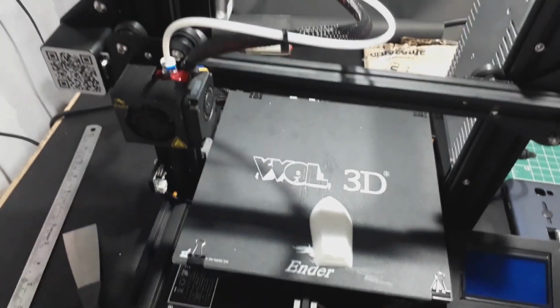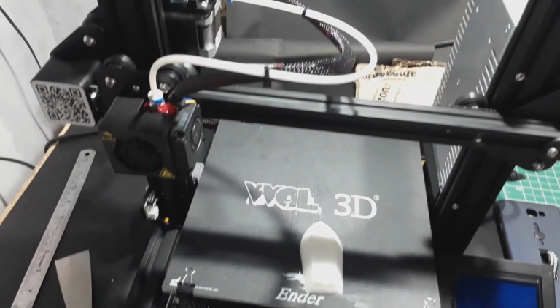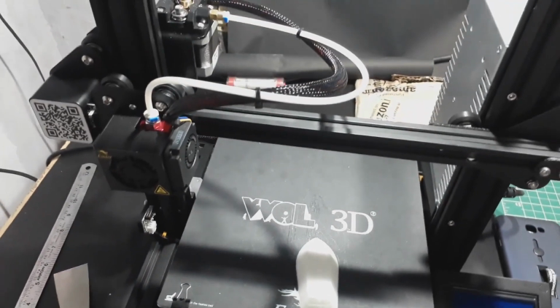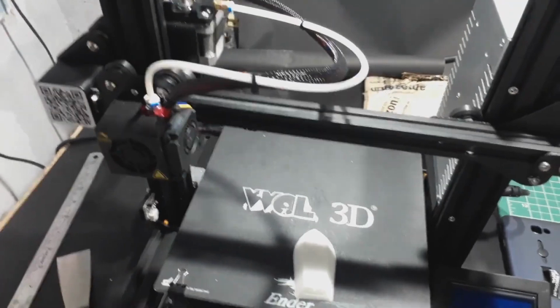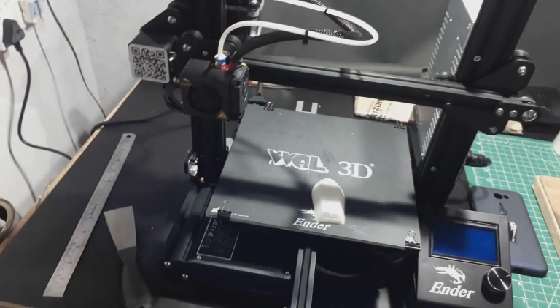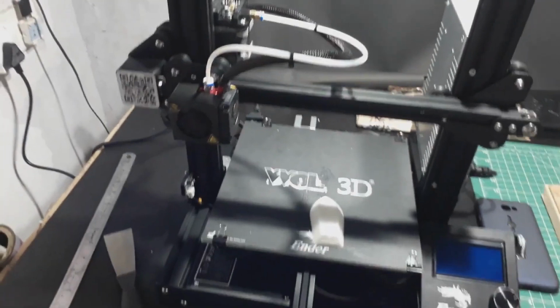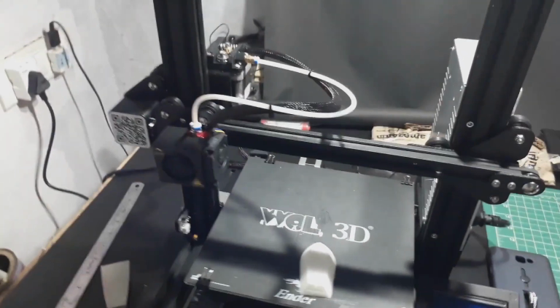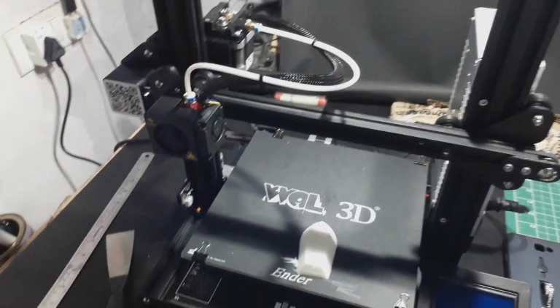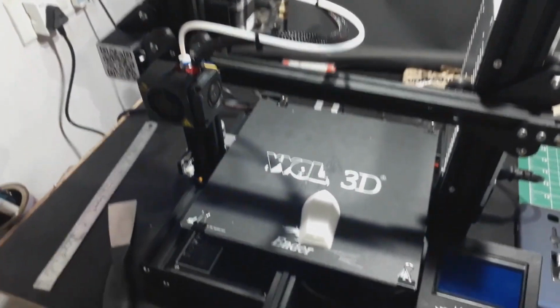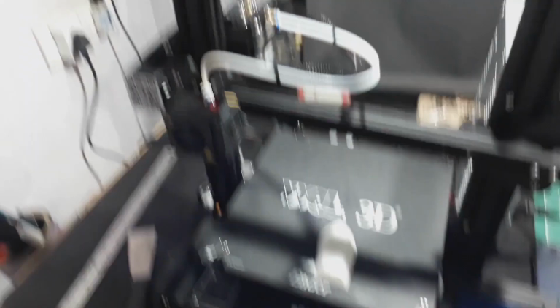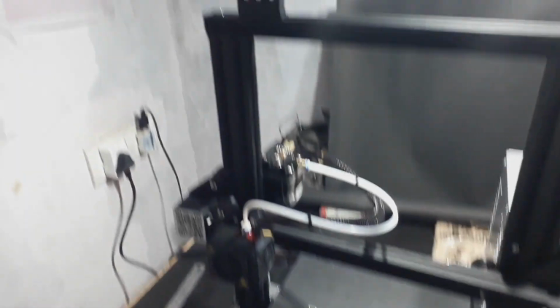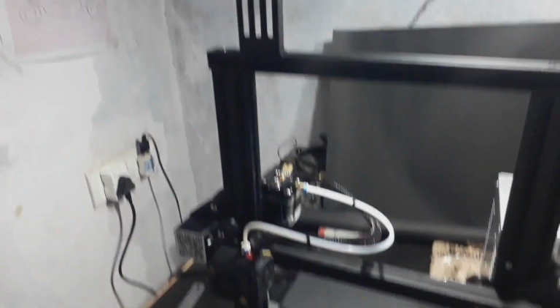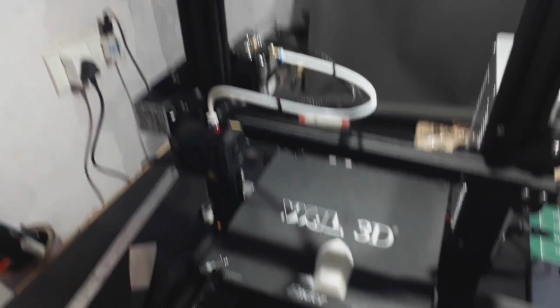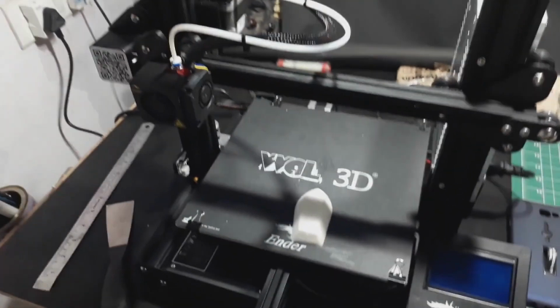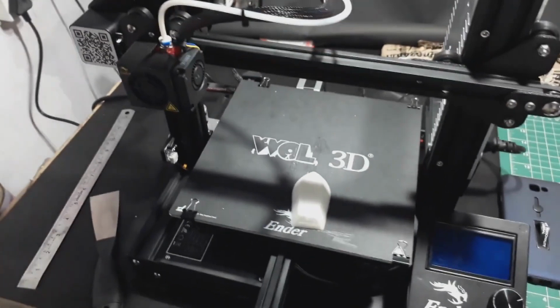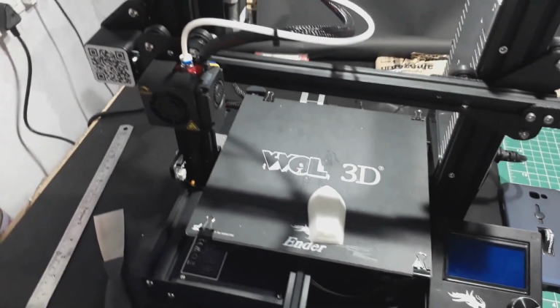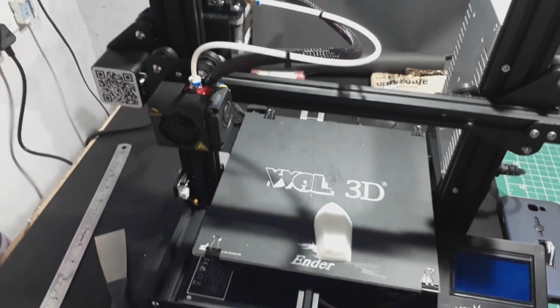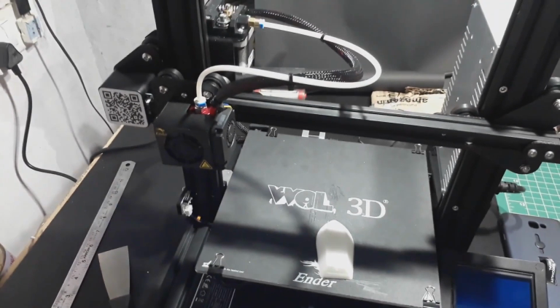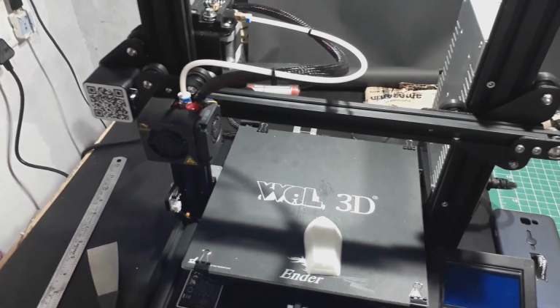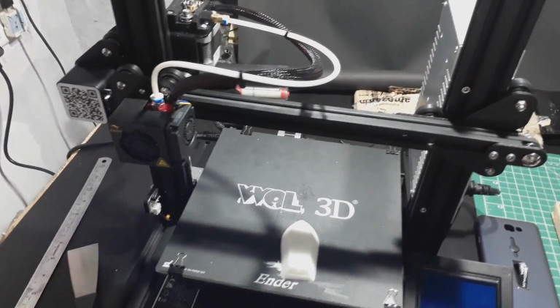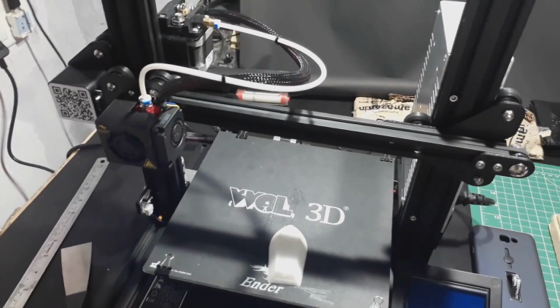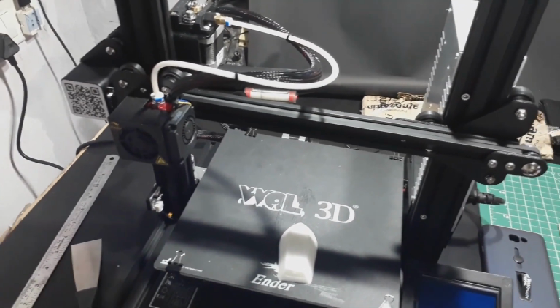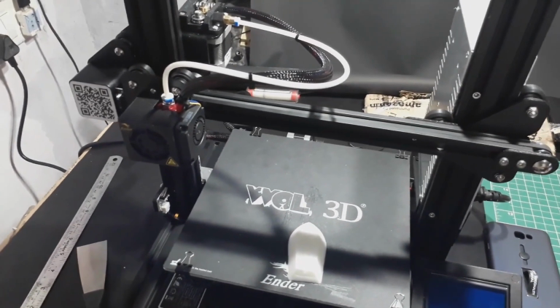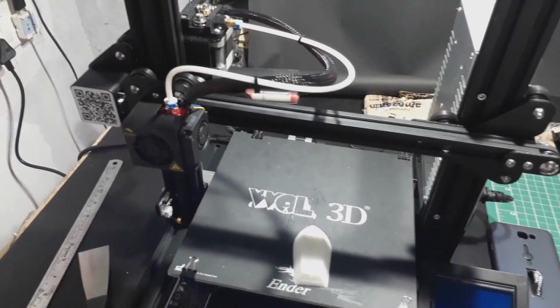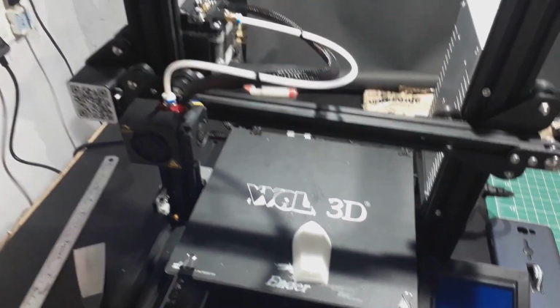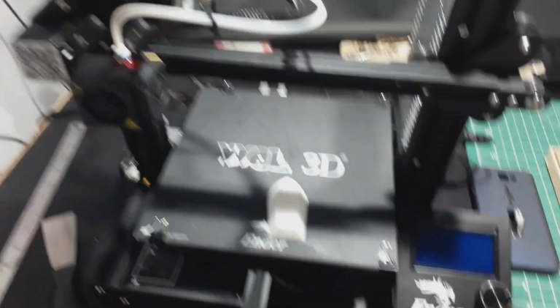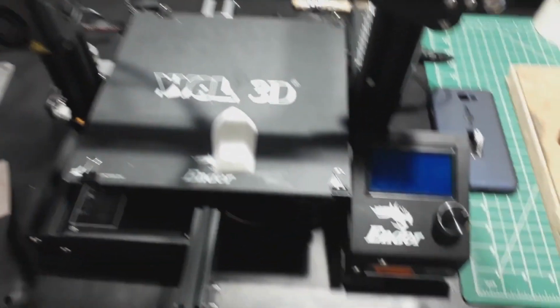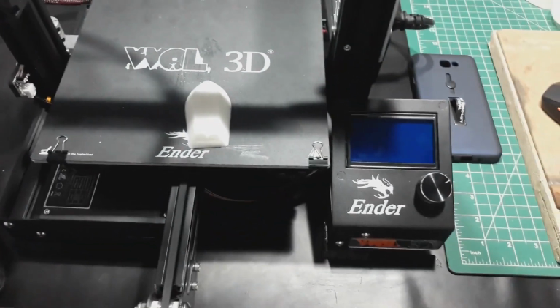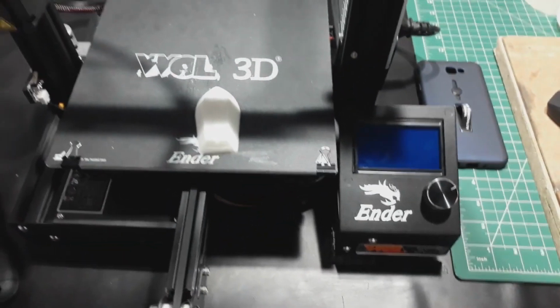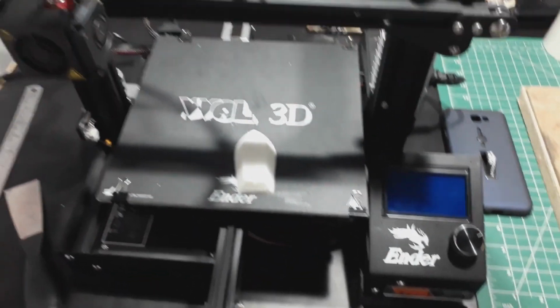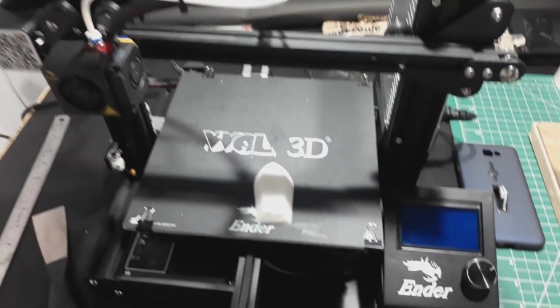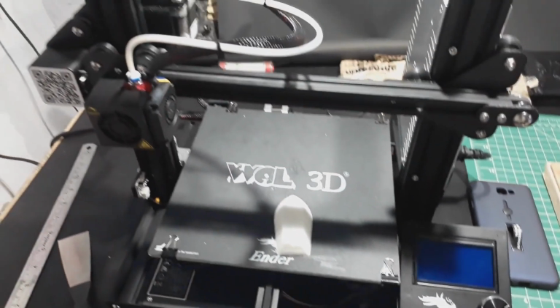This is my Creality Ender 3, and this is my Amazon — I'll put the link in the description.